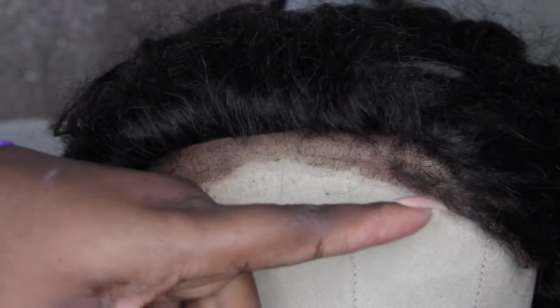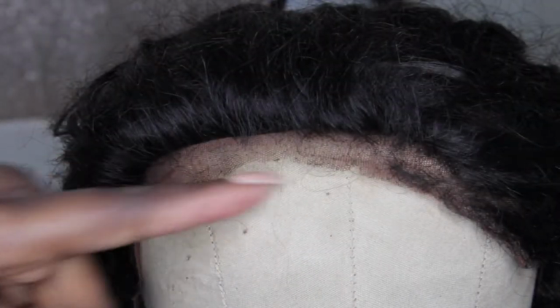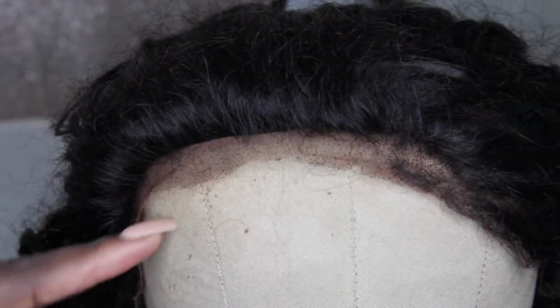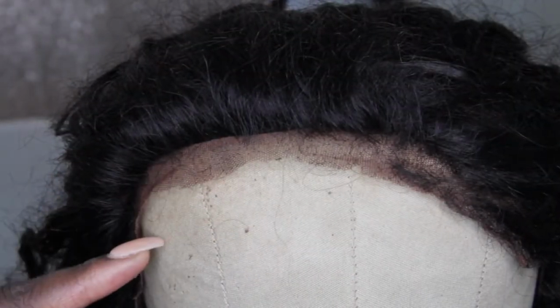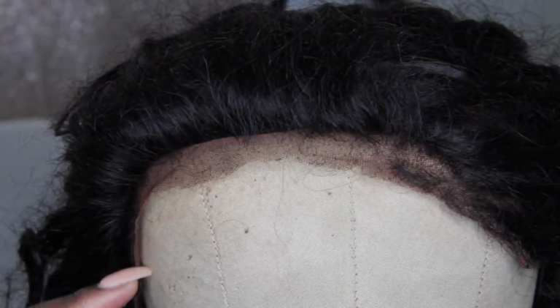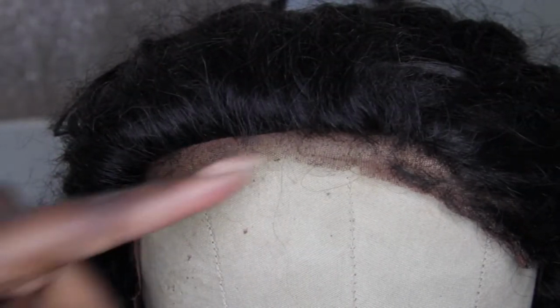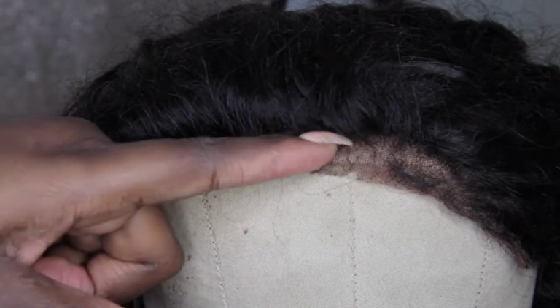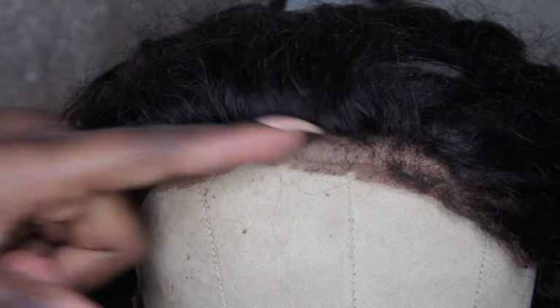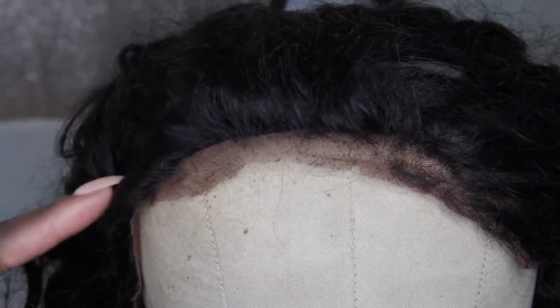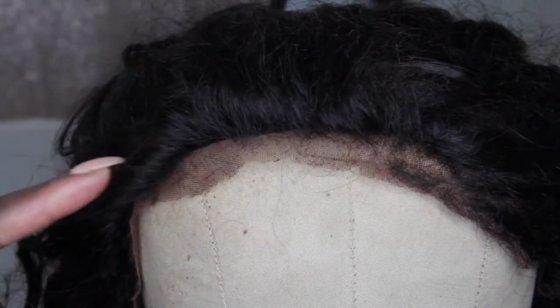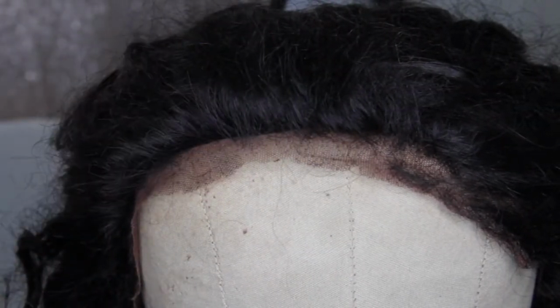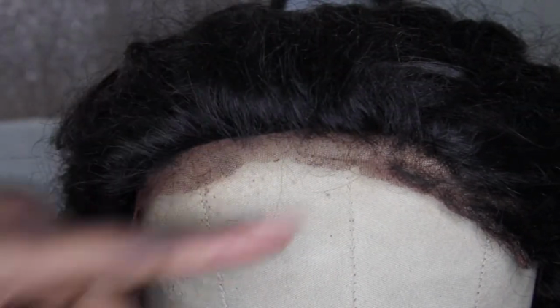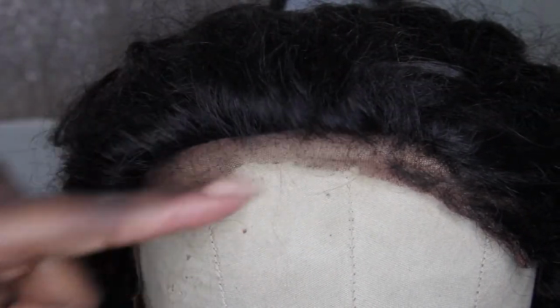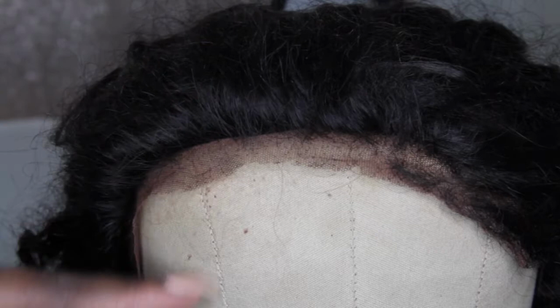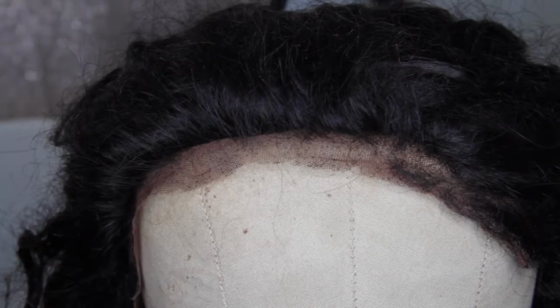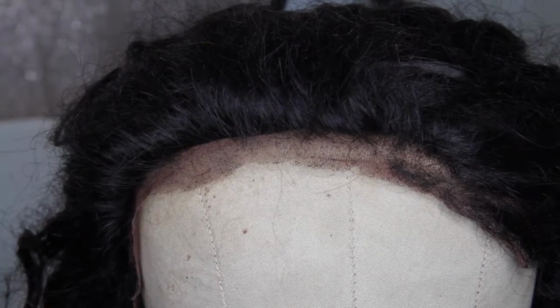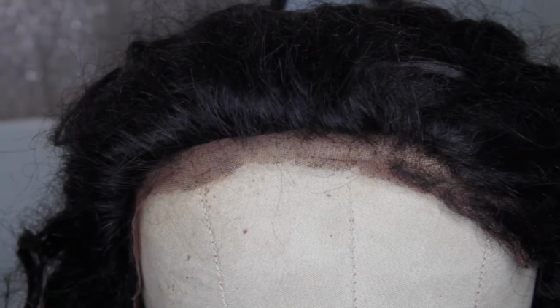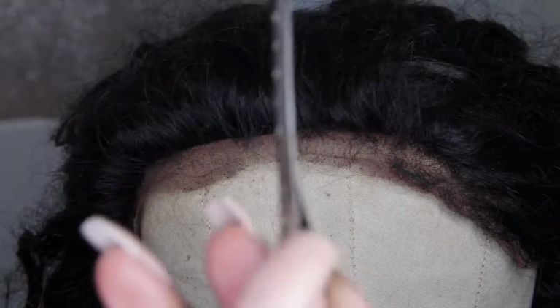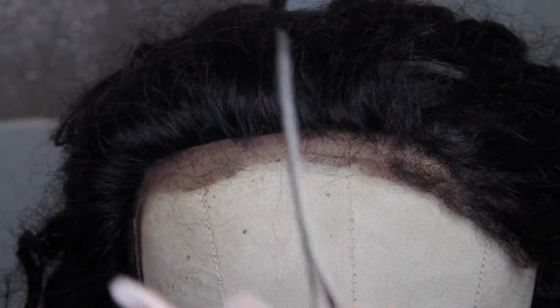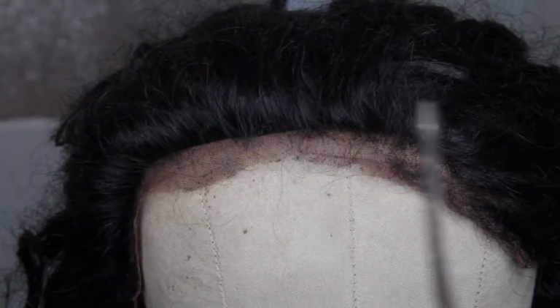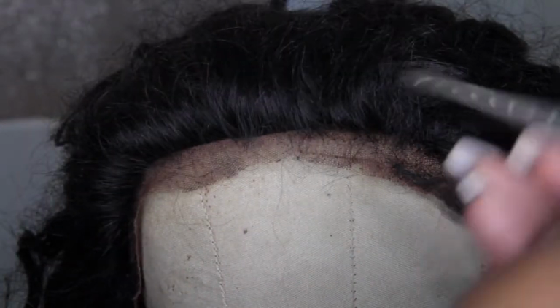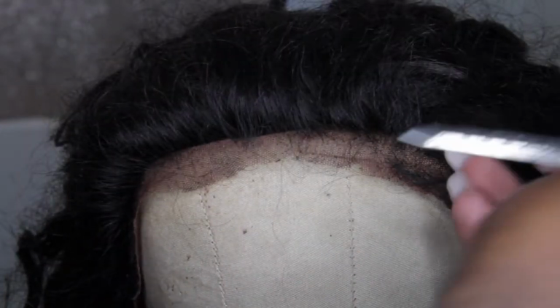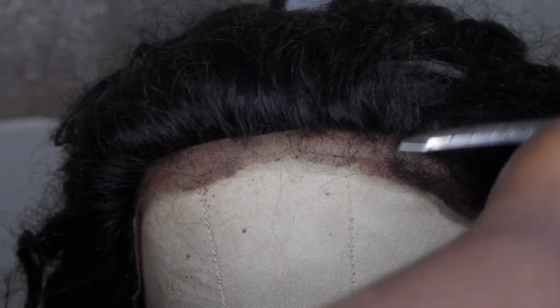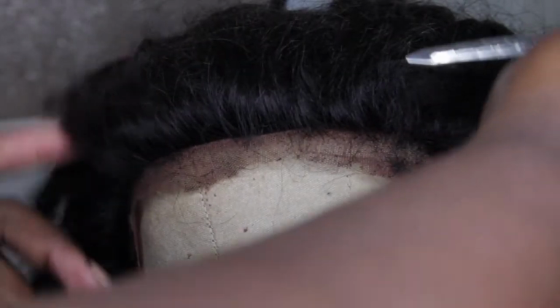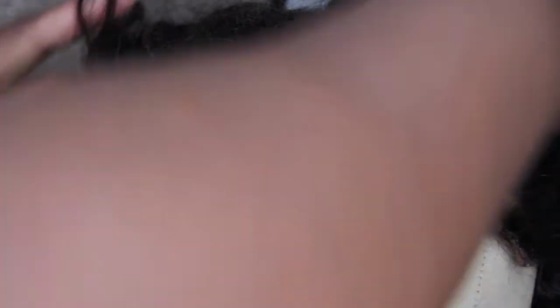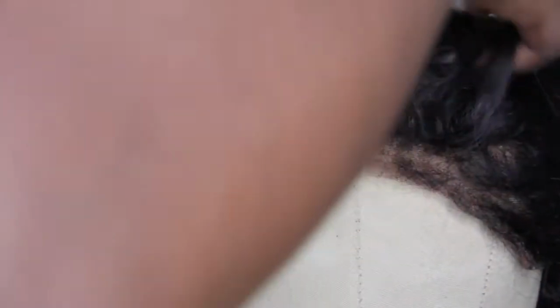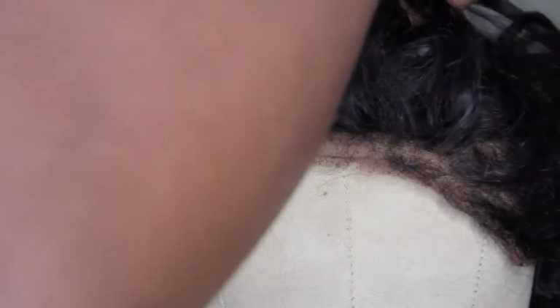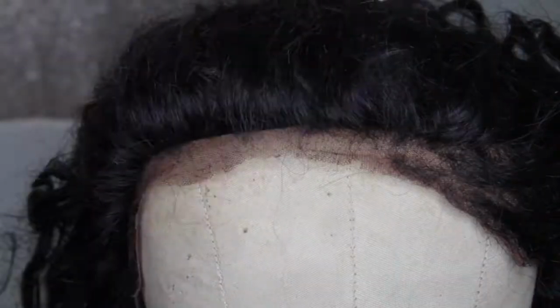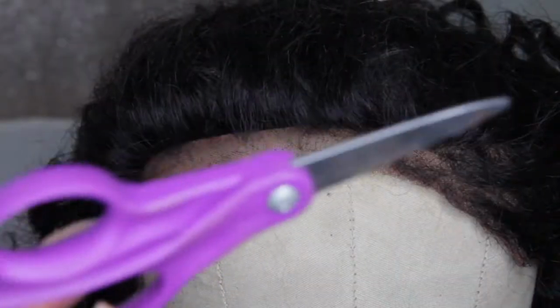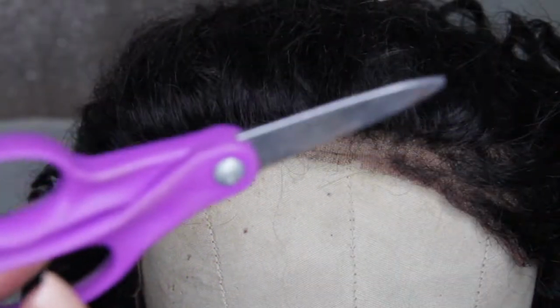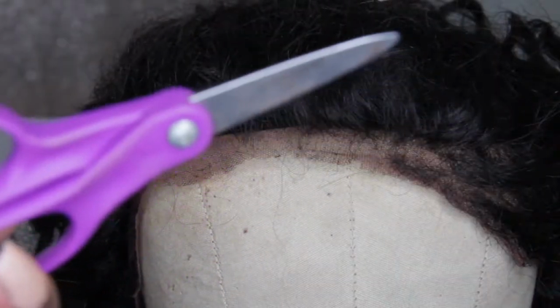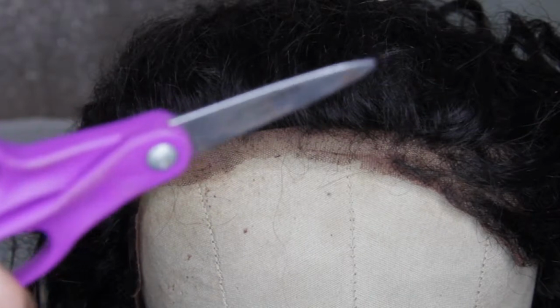Okay guys, so as you can see, my lace is completely balding along the hairline. So I'm just going to pin it back and let you guys know that you do have a few options.